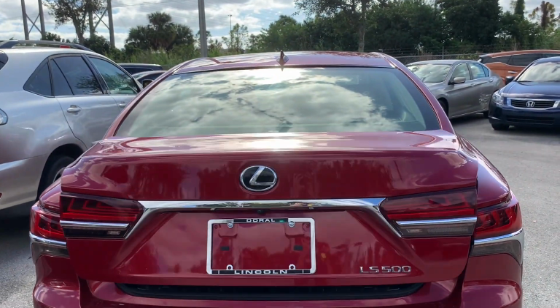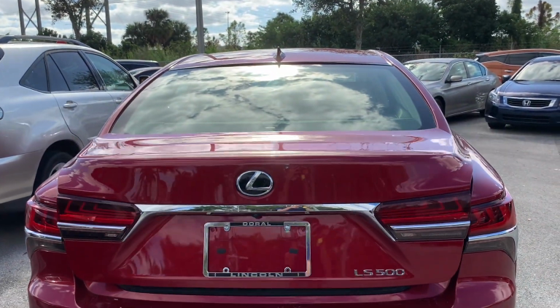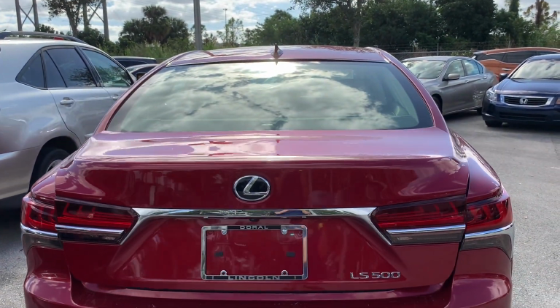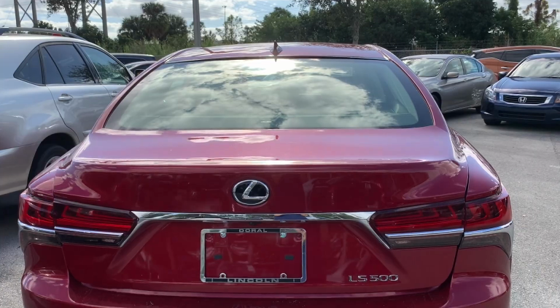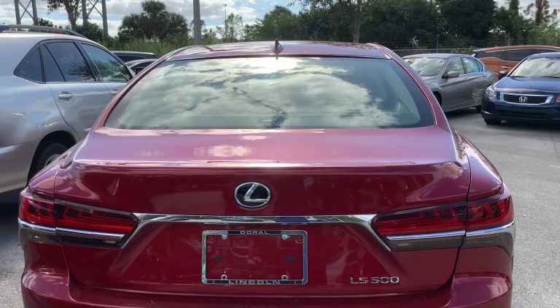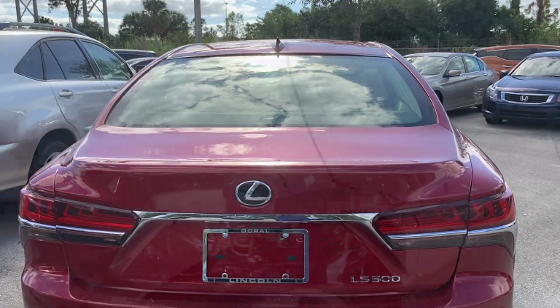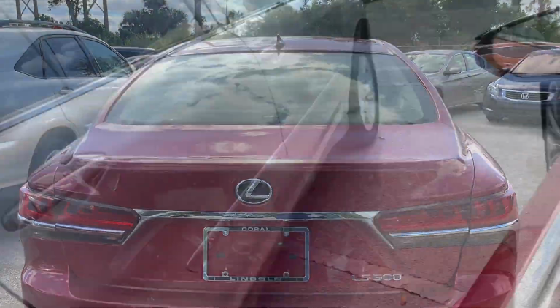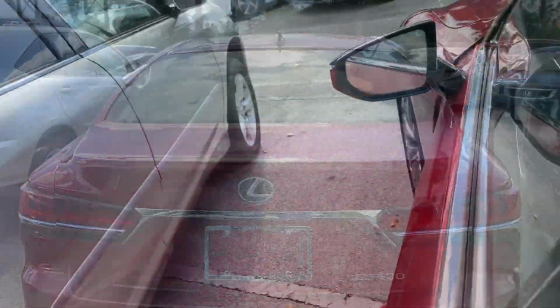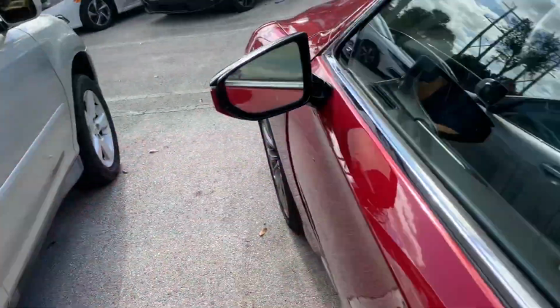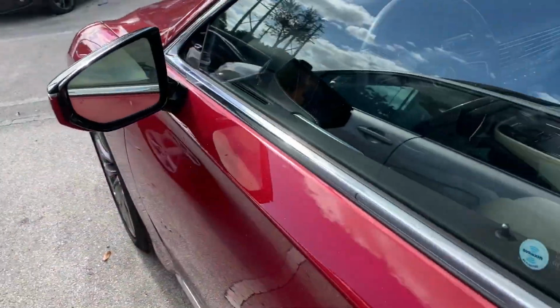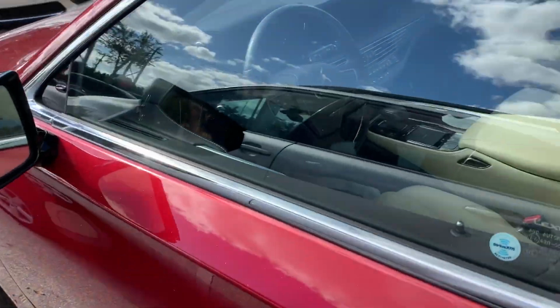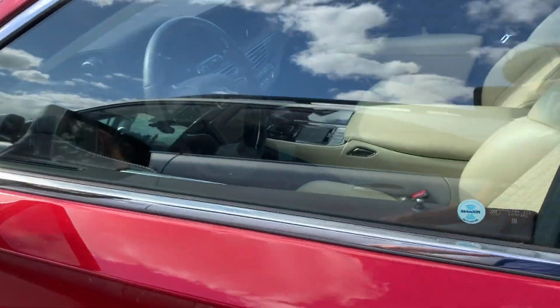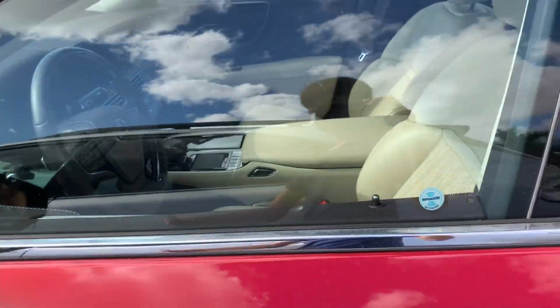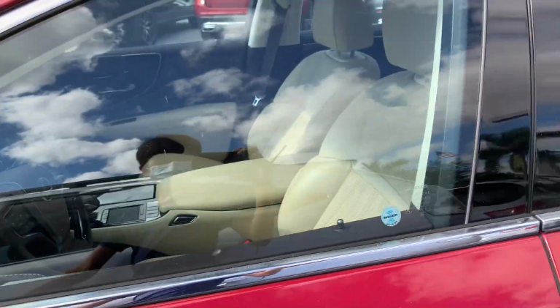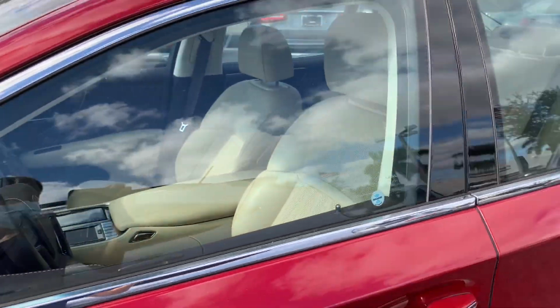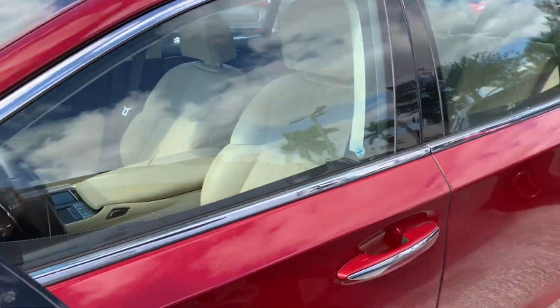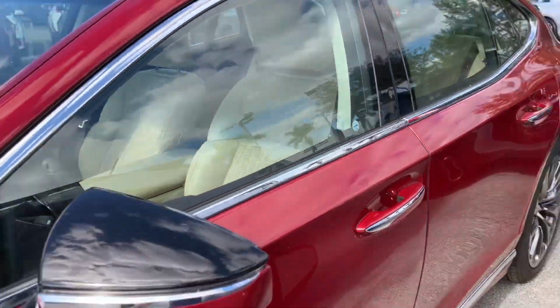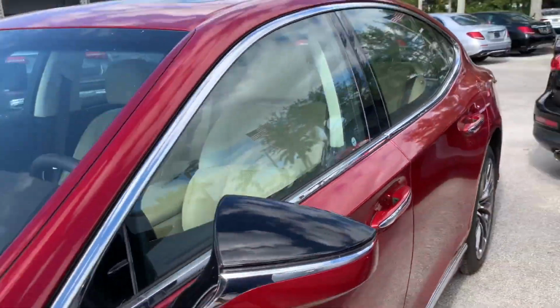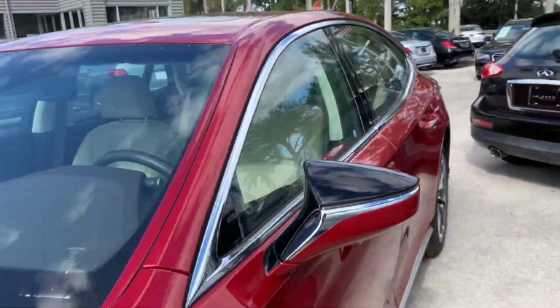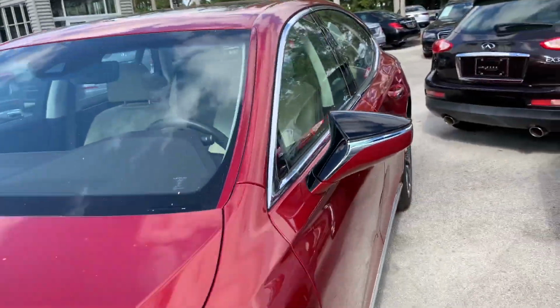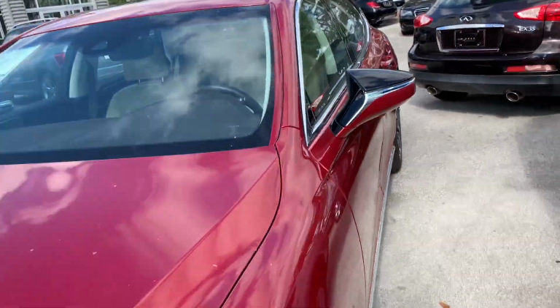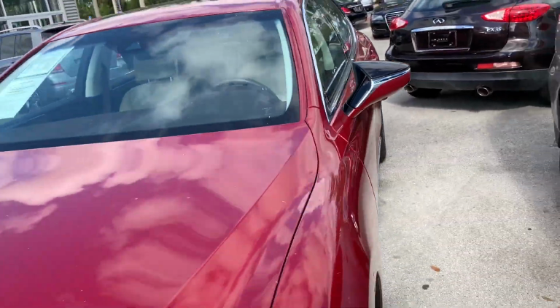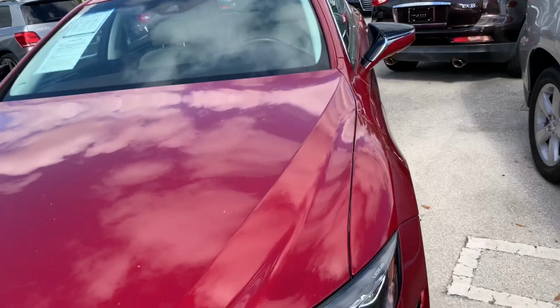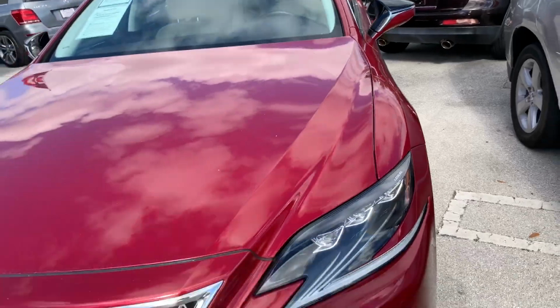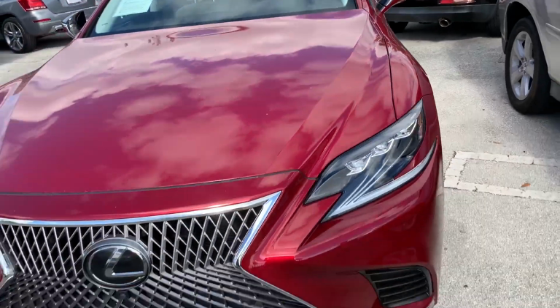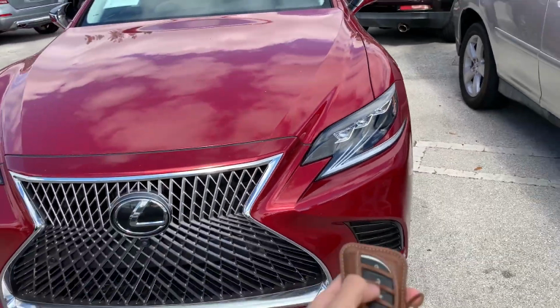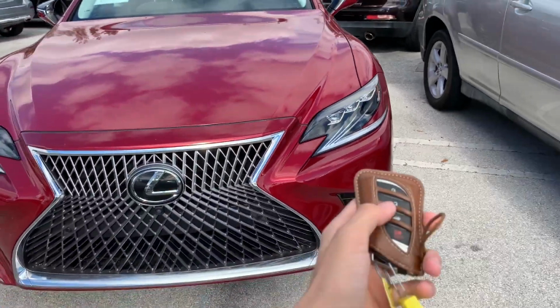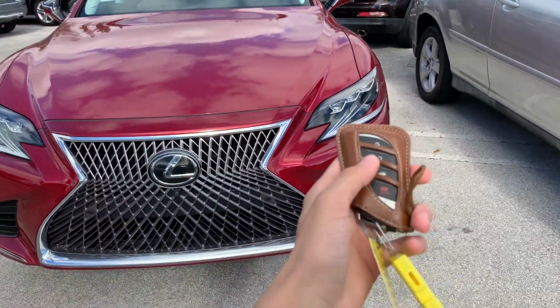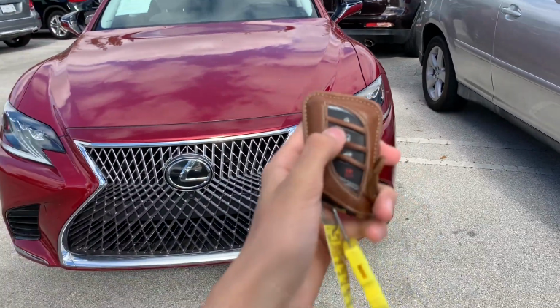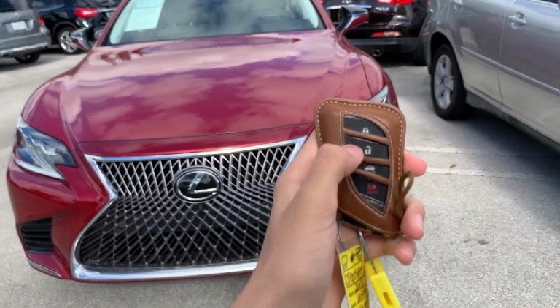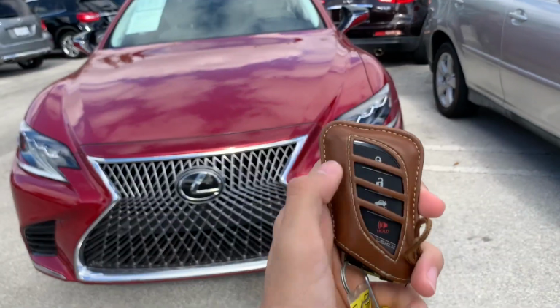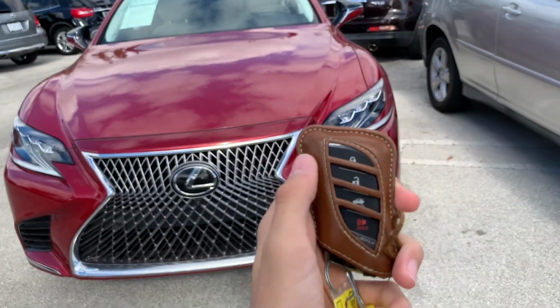And that concludes the review of the 2018 Lexus LS 500 F Sport.